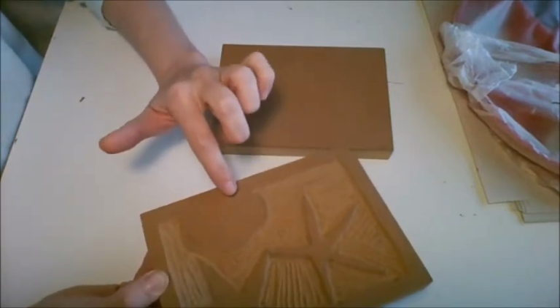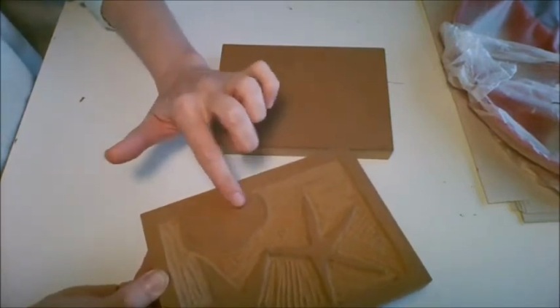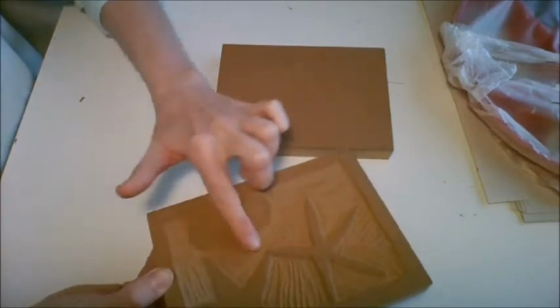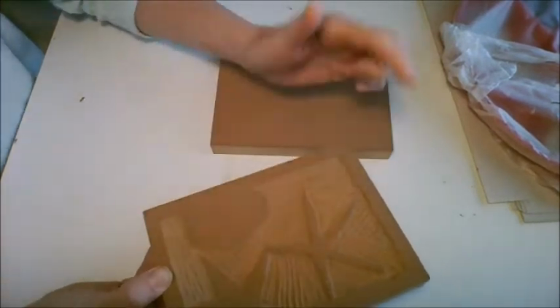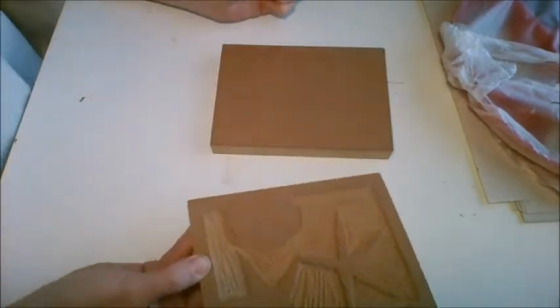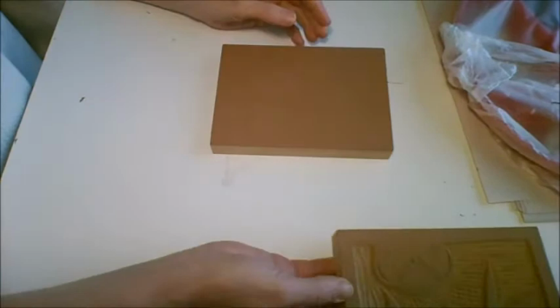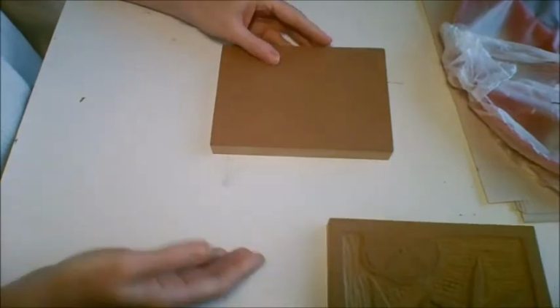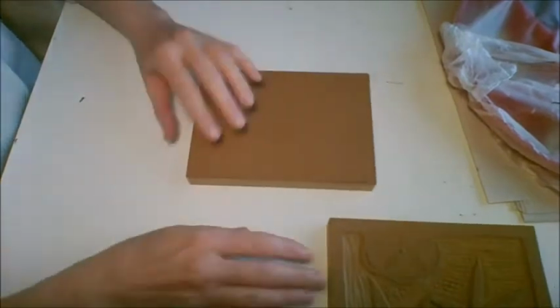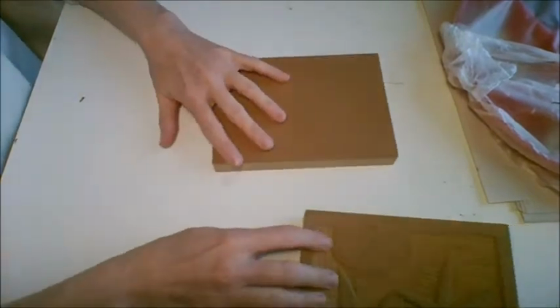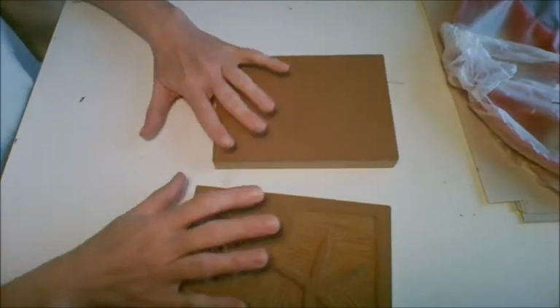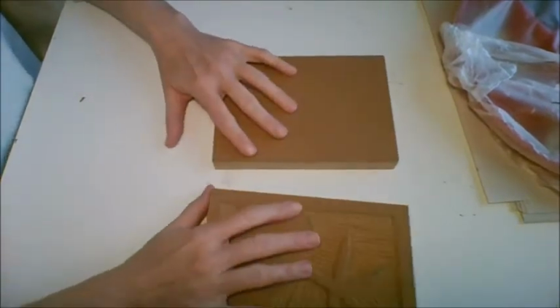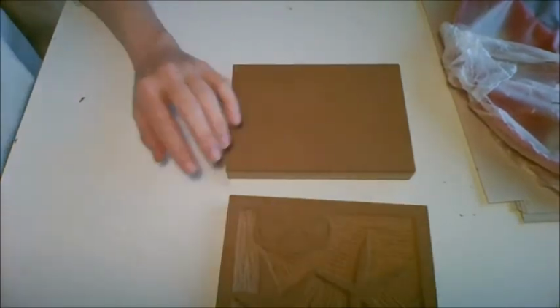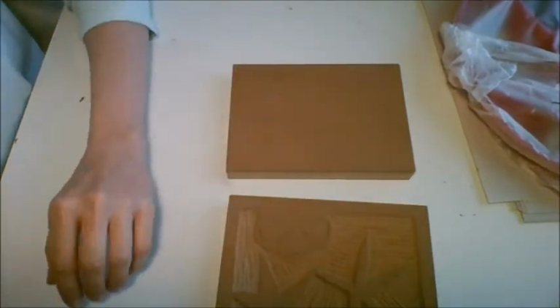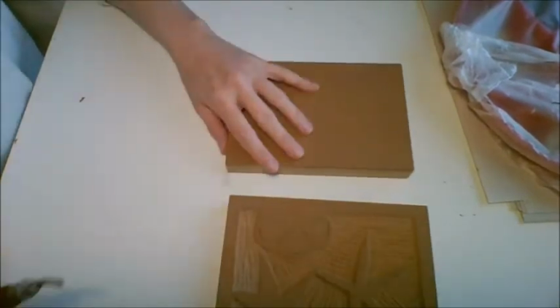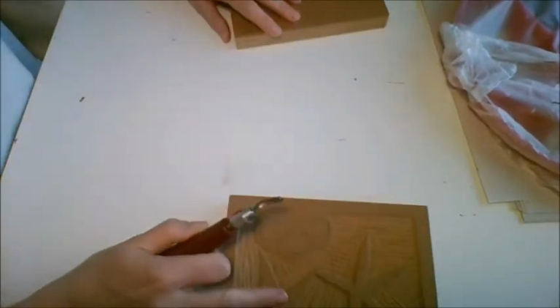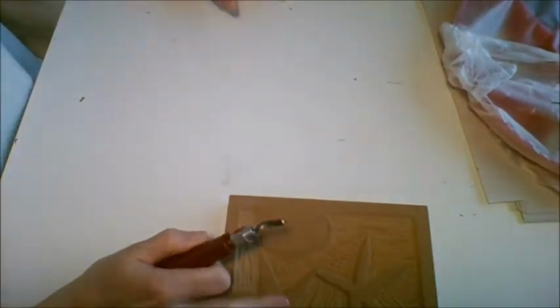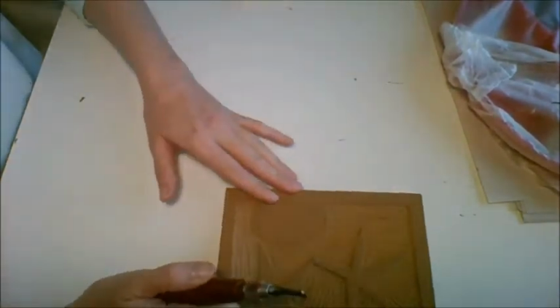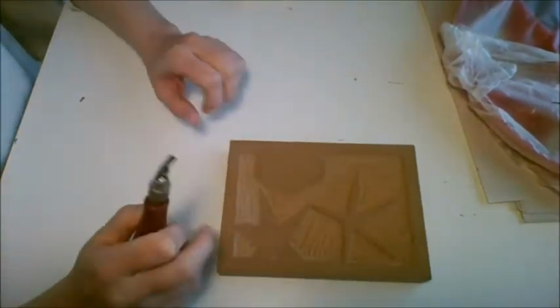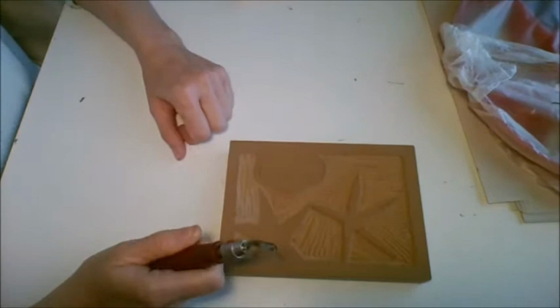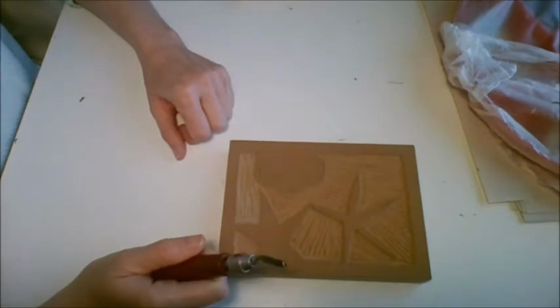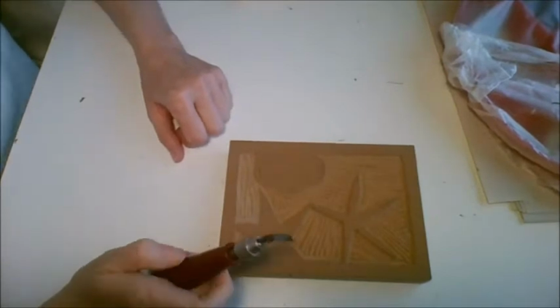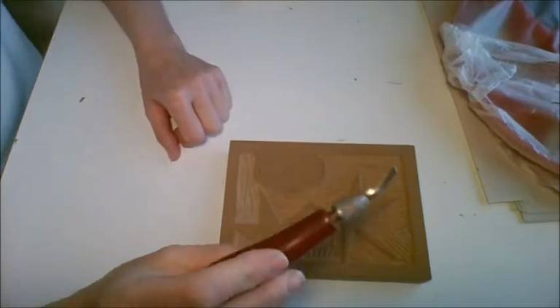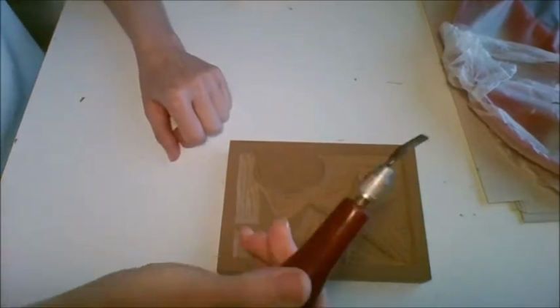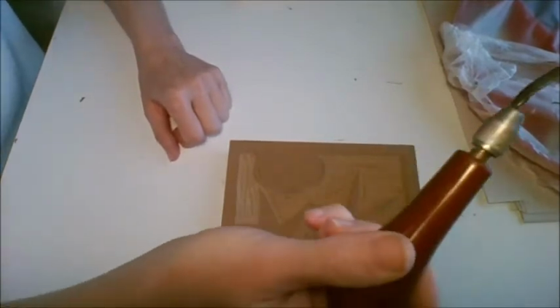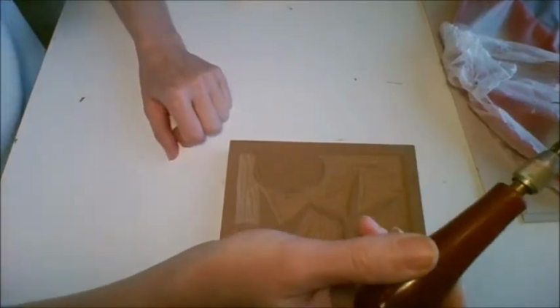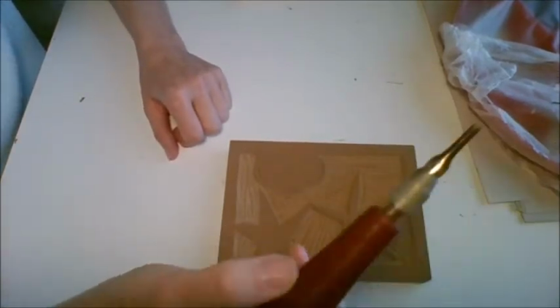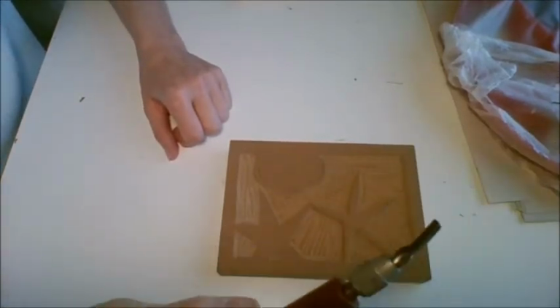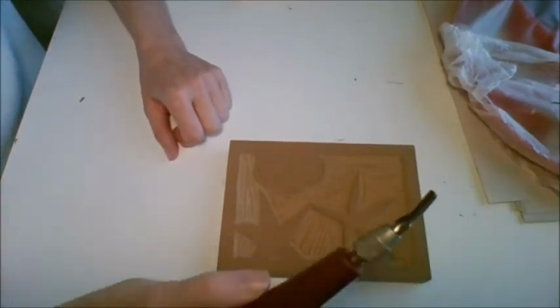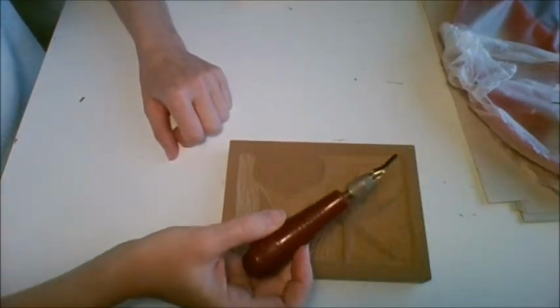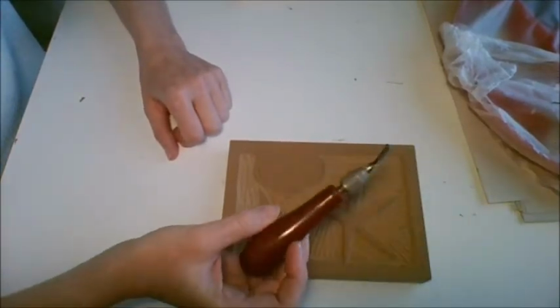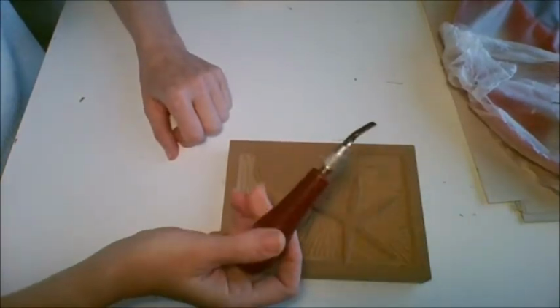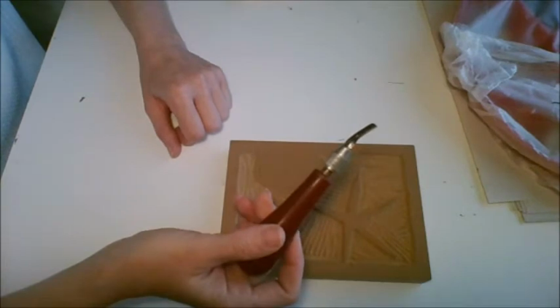For yours you would have shaded those in. So I'm just going to use this to show you how to carve and use the knives. Here we have our carving knife and our linoleum gouge.